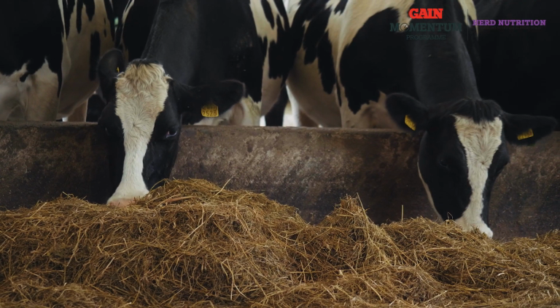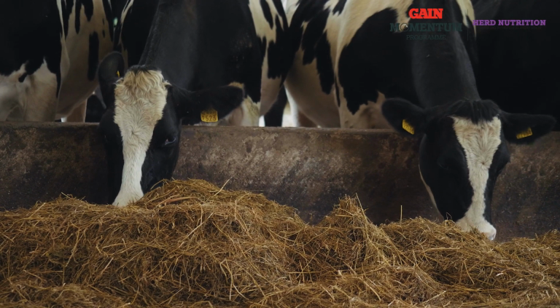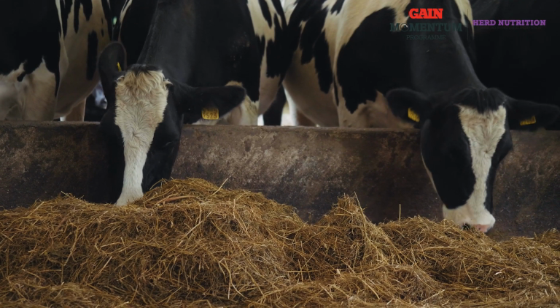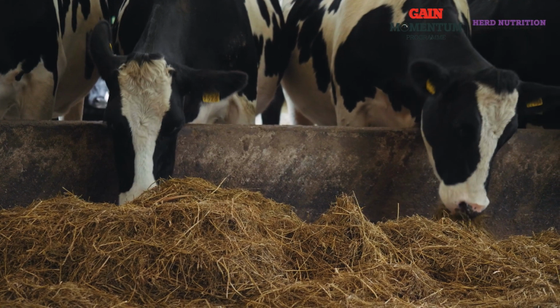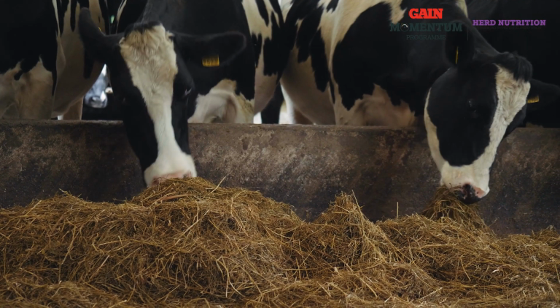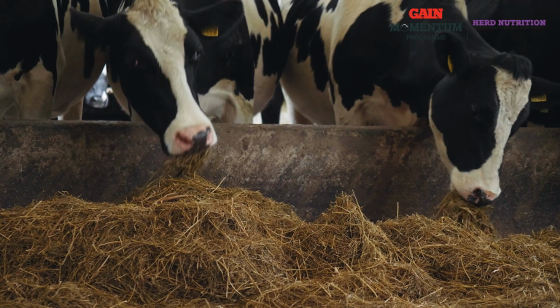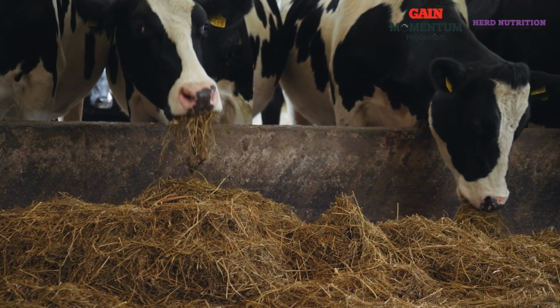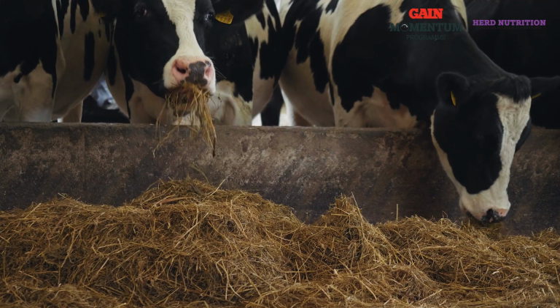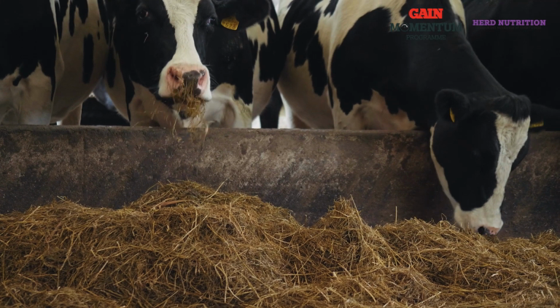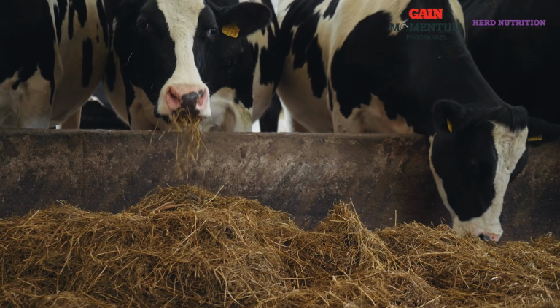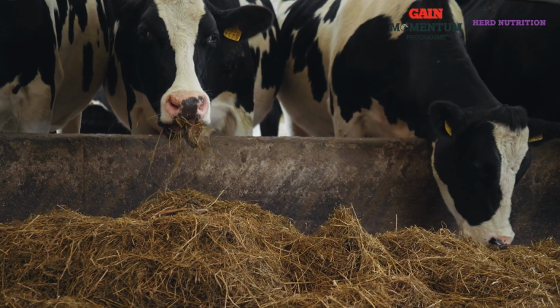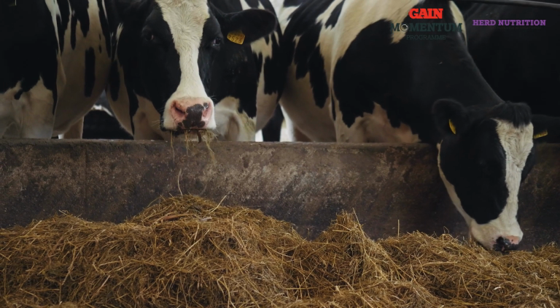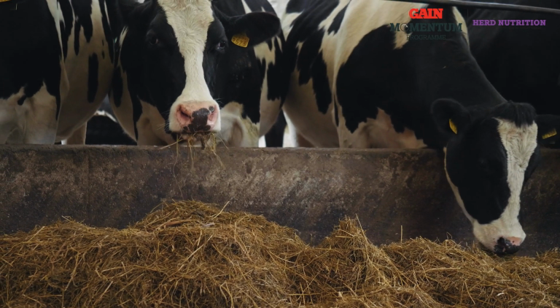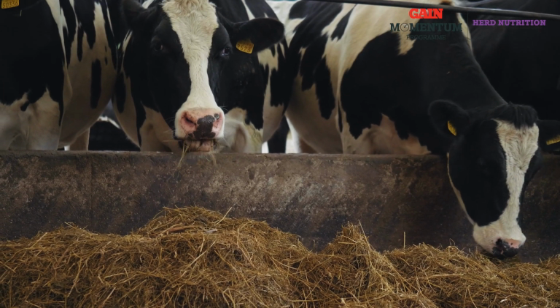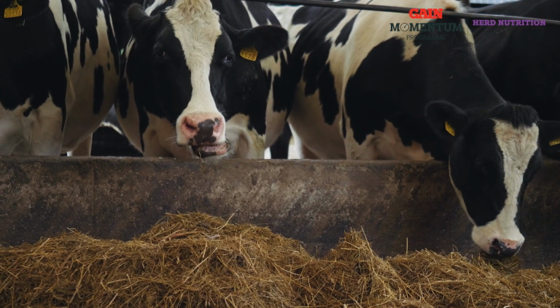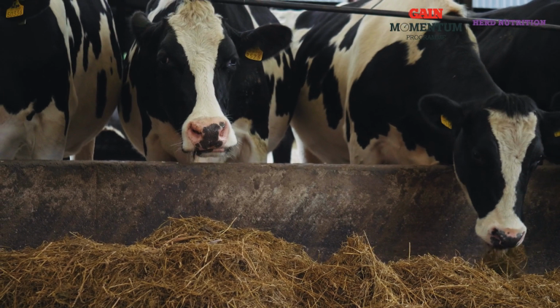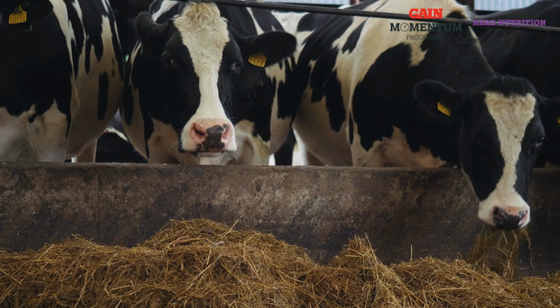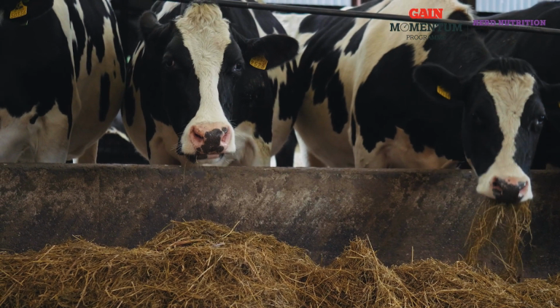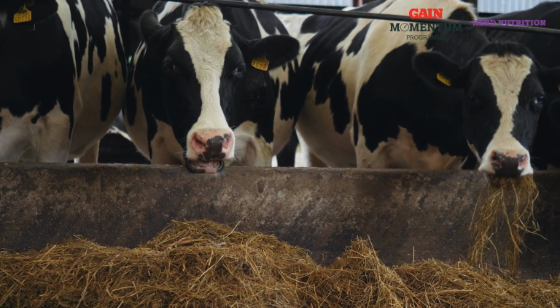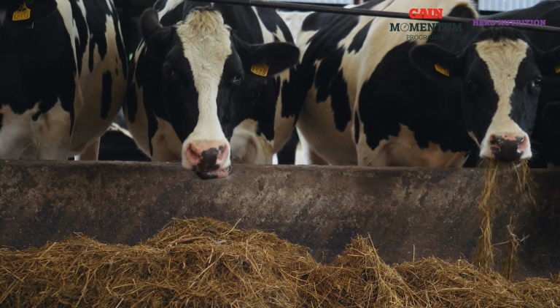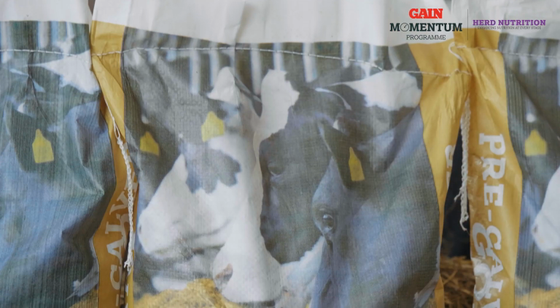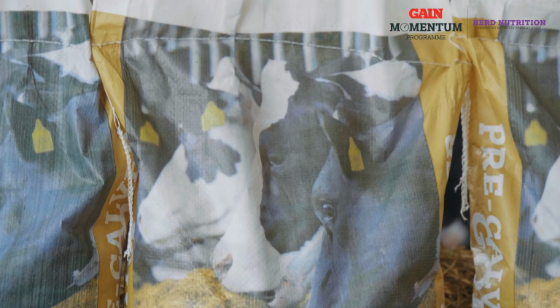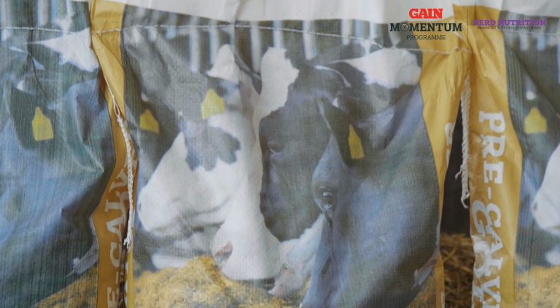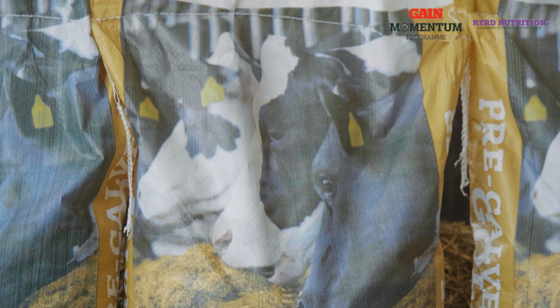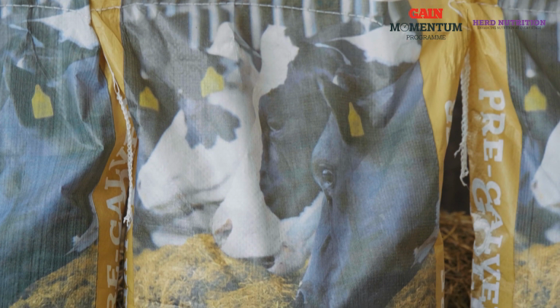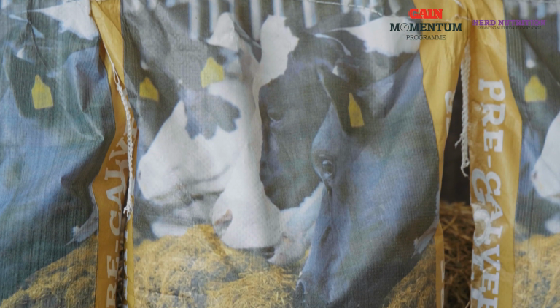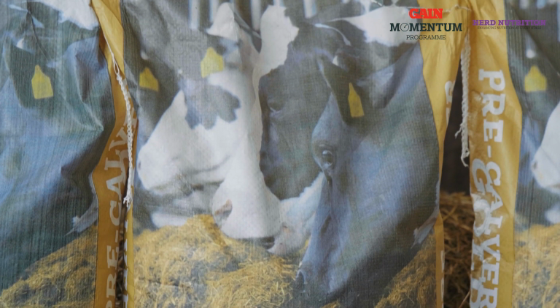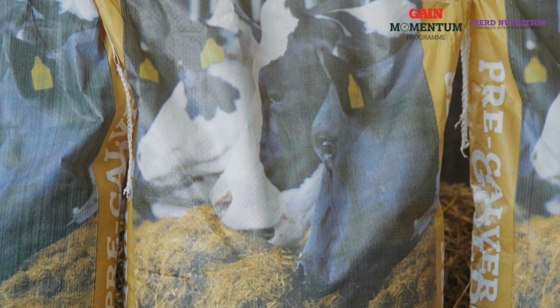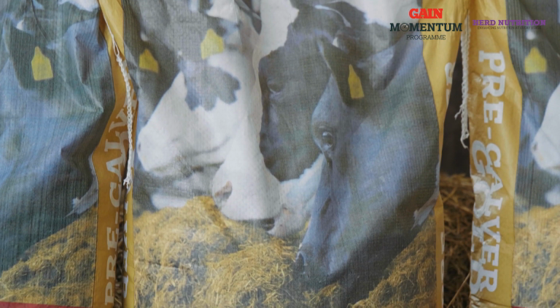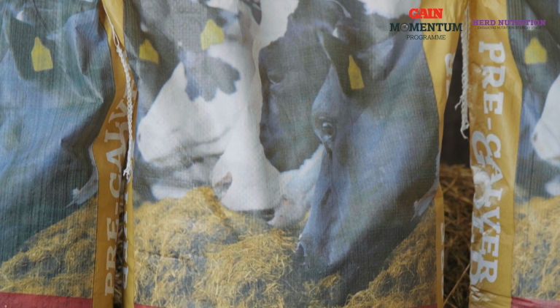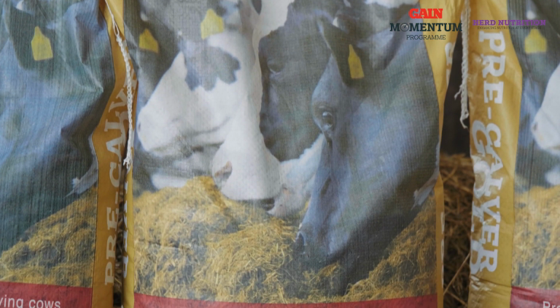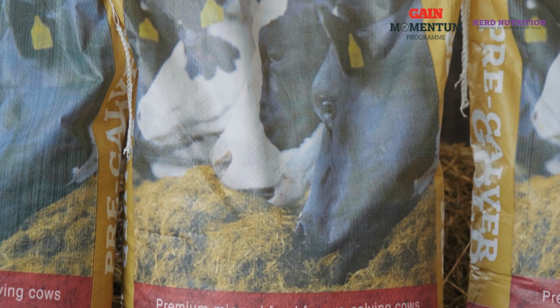You want to be ensuring you have the correct amount of macro elements. These include magnesium, calcium, phosphorus, potassium, and sodium.